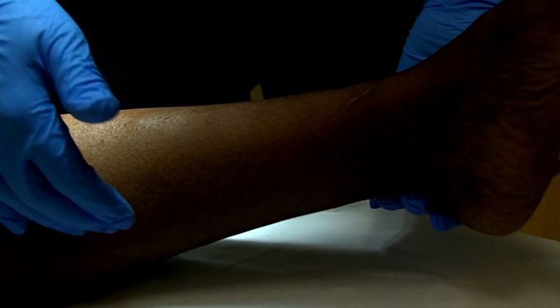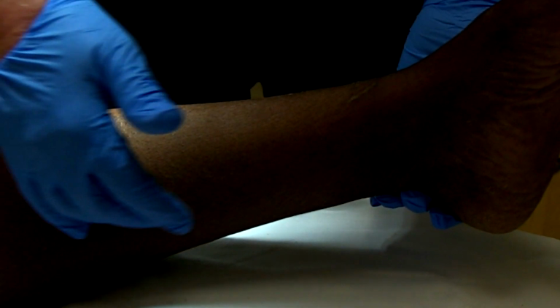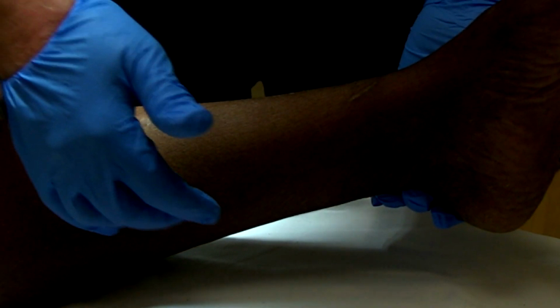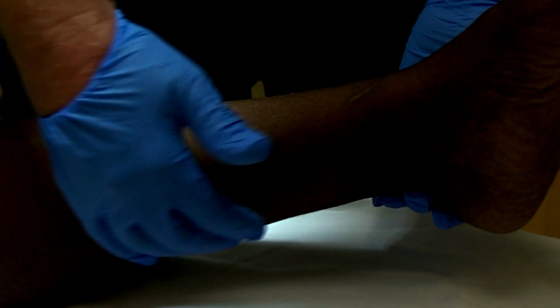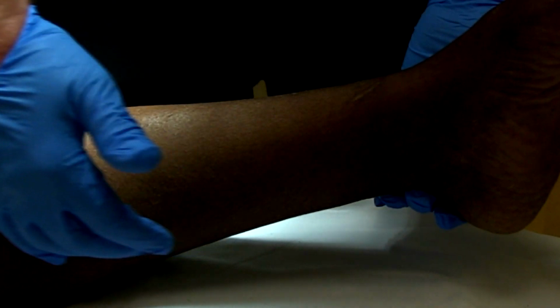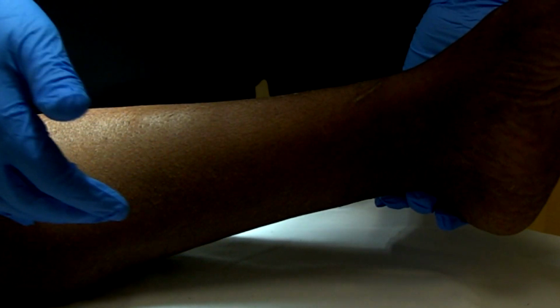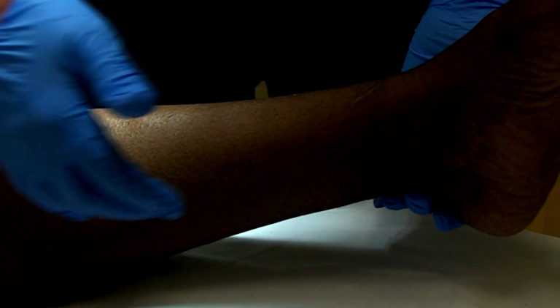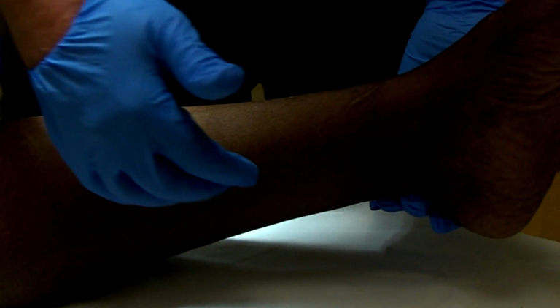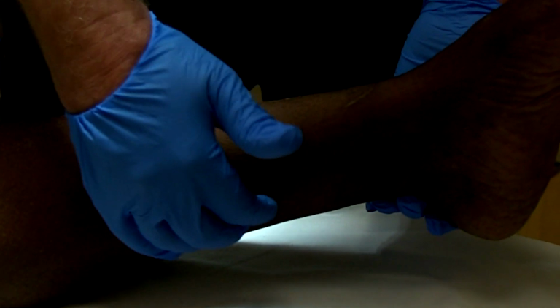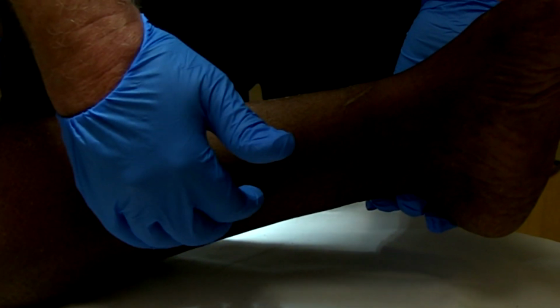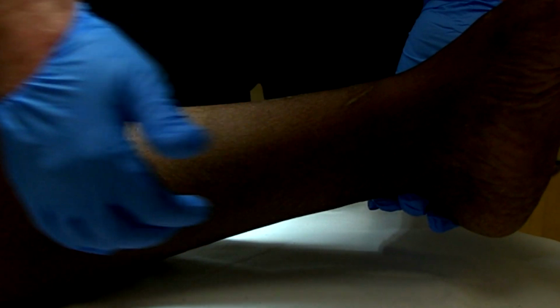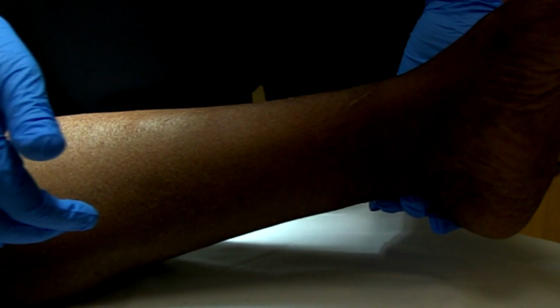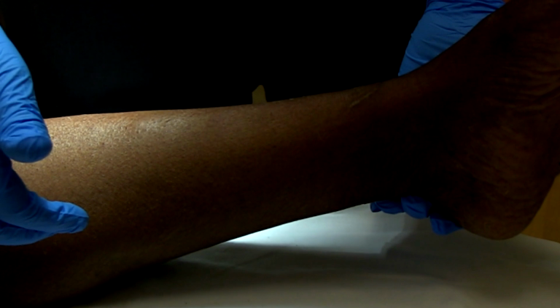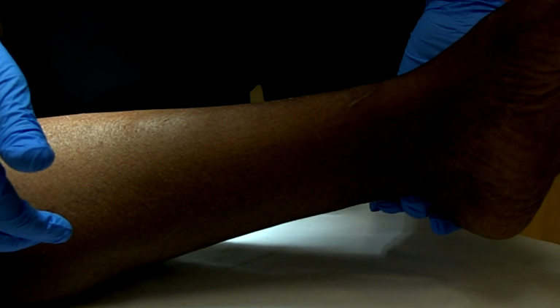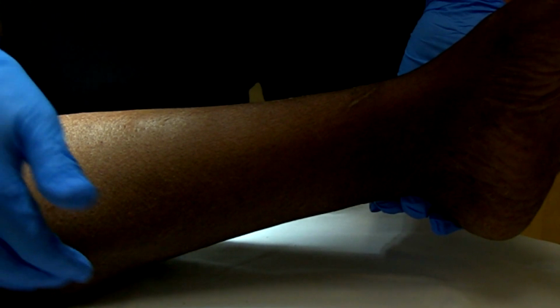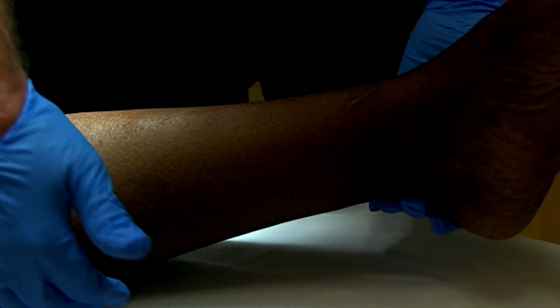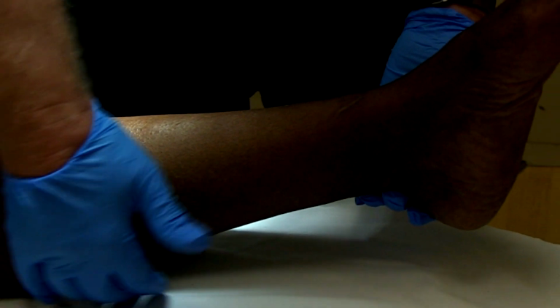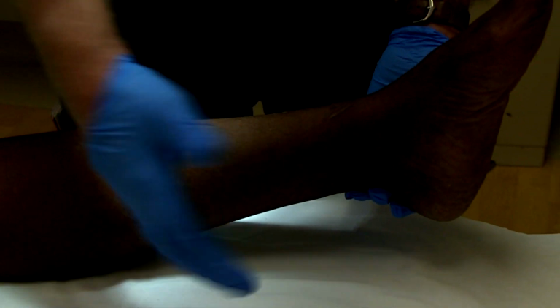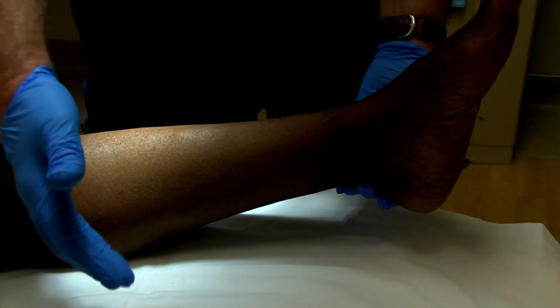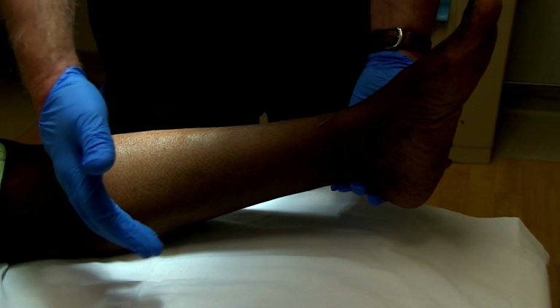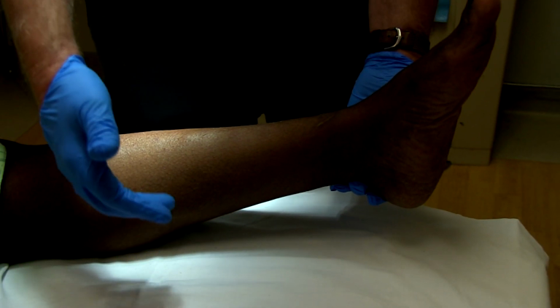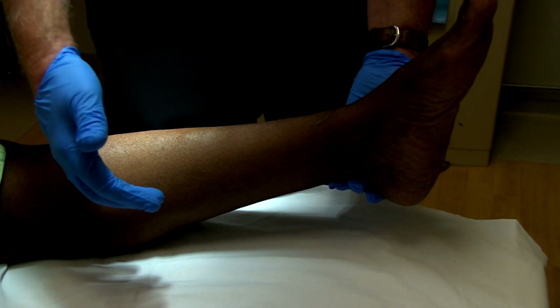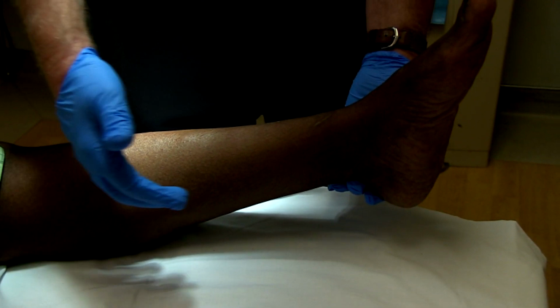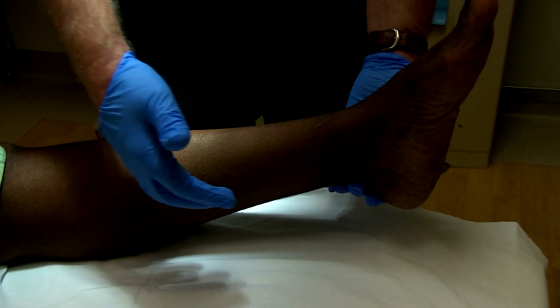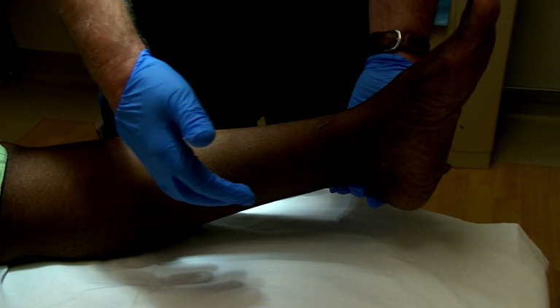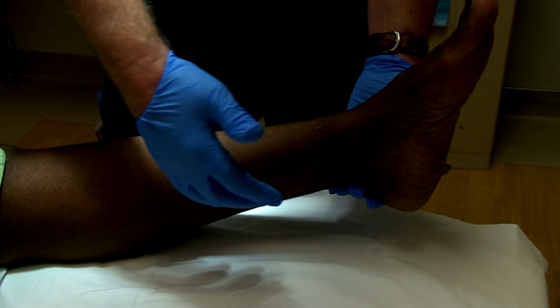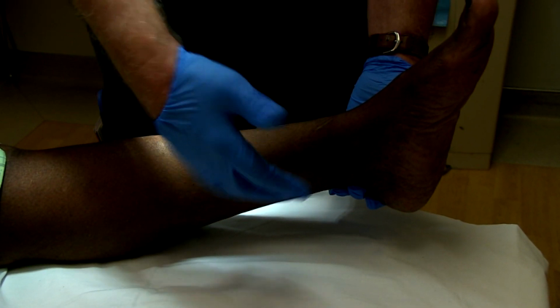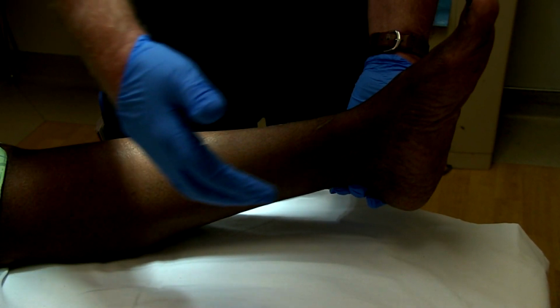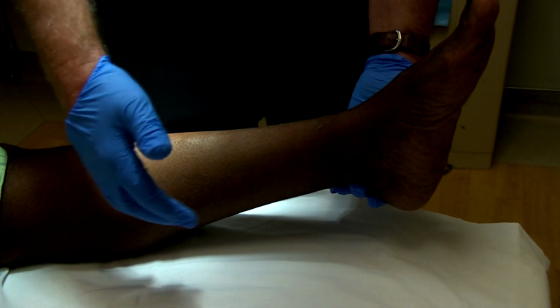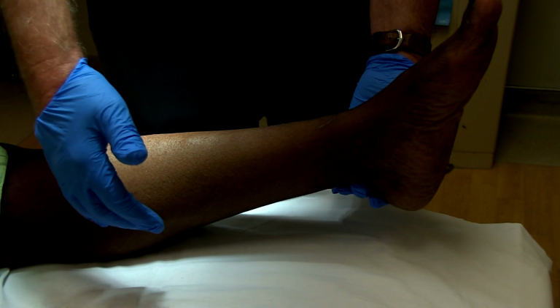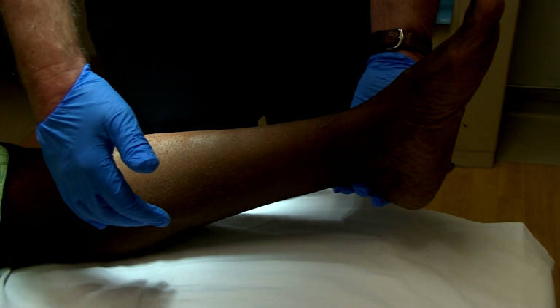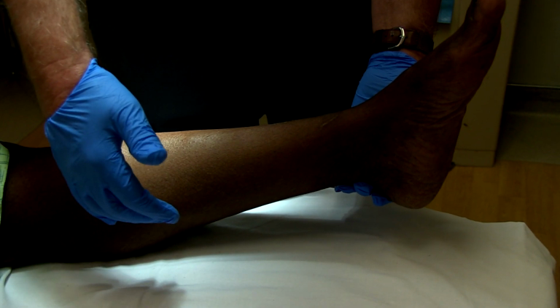Believe it or not, you can have injuries just to the soleus muscle while the gastrocnemius muscle is not injured or is completely unscathed.